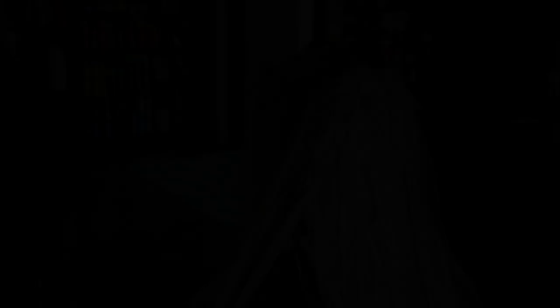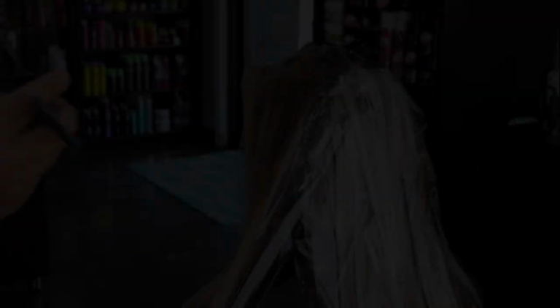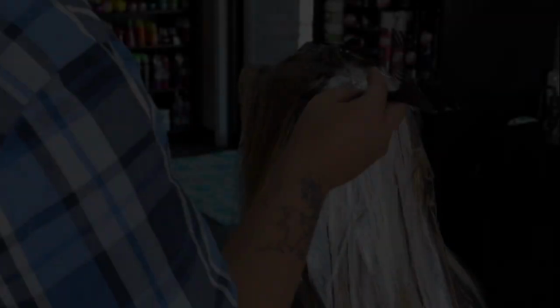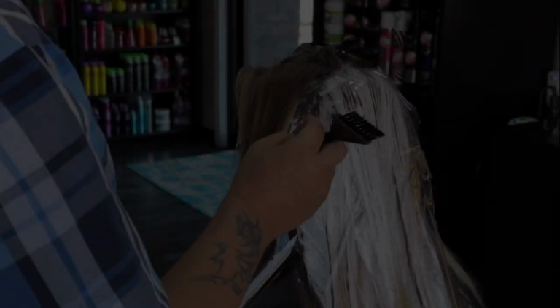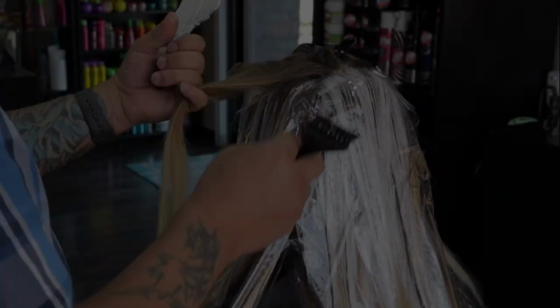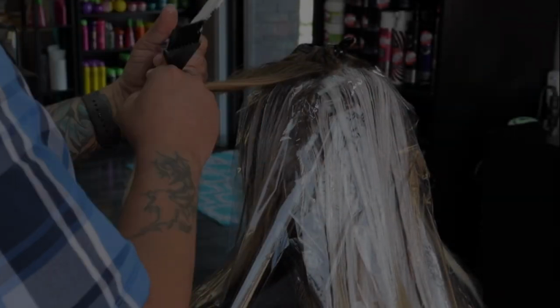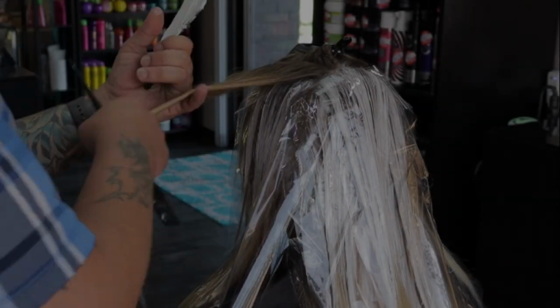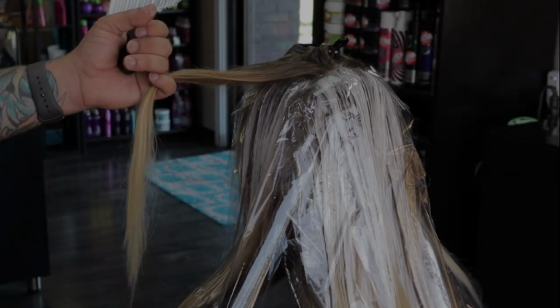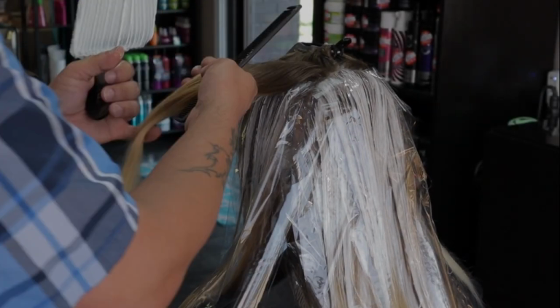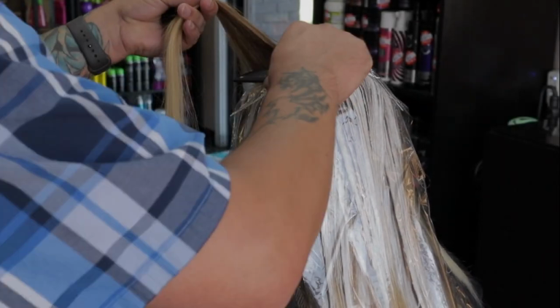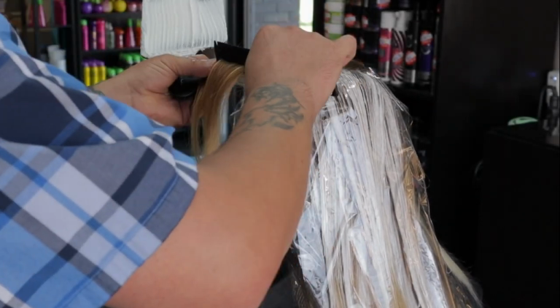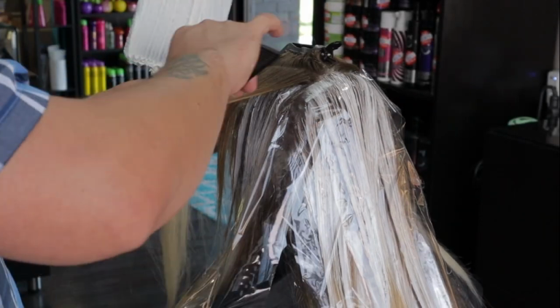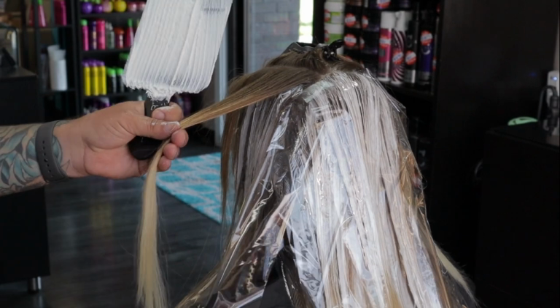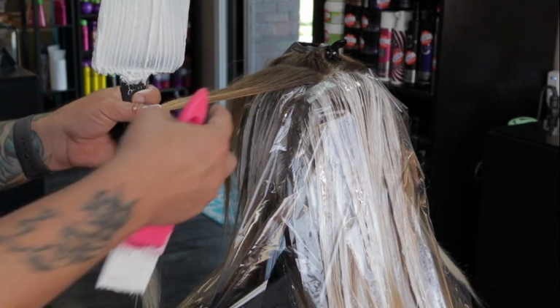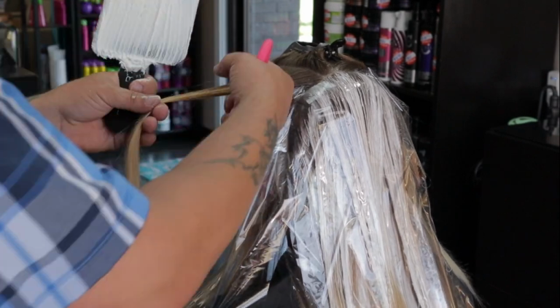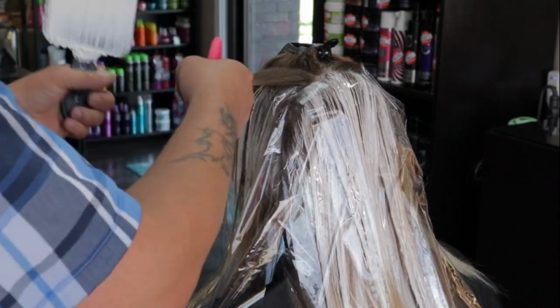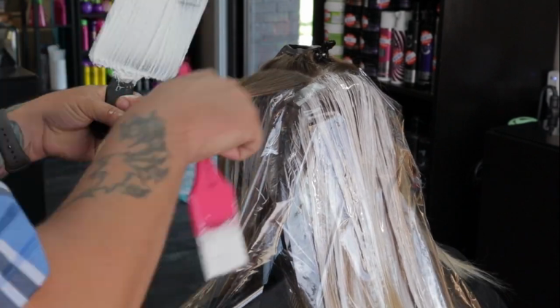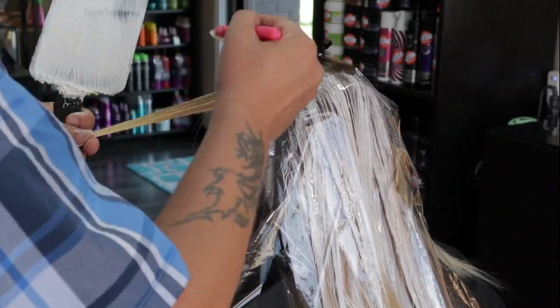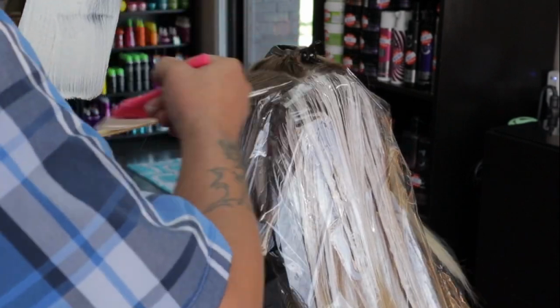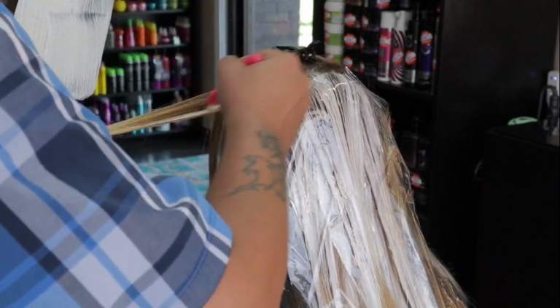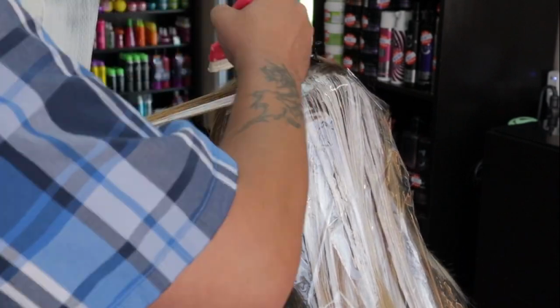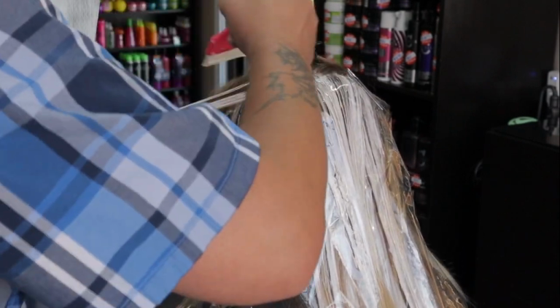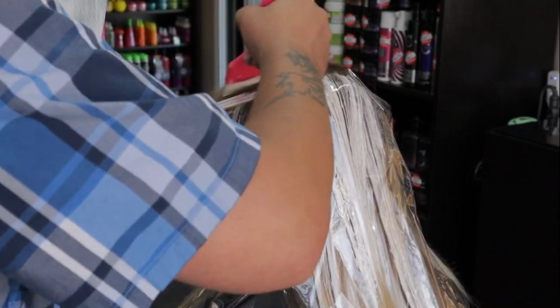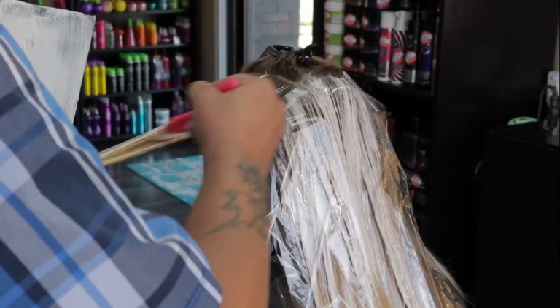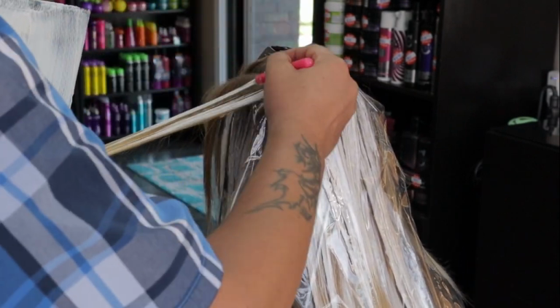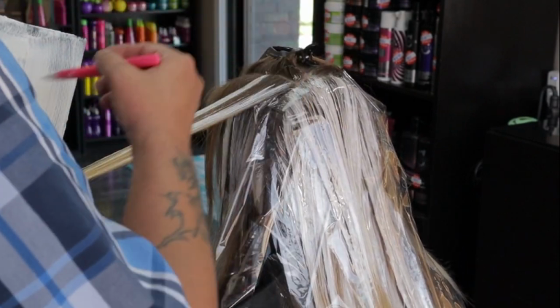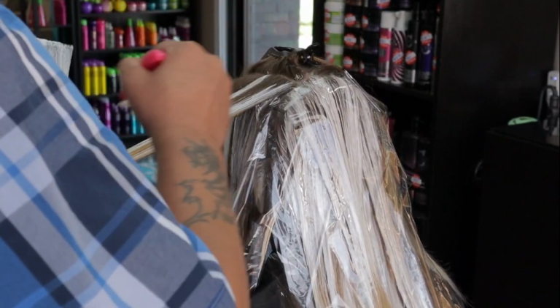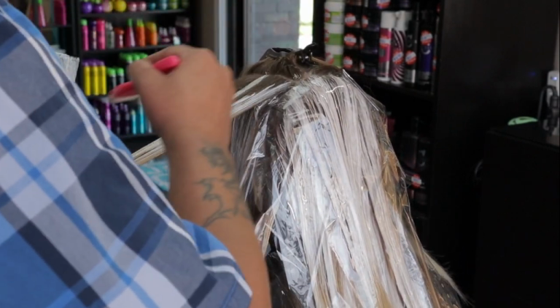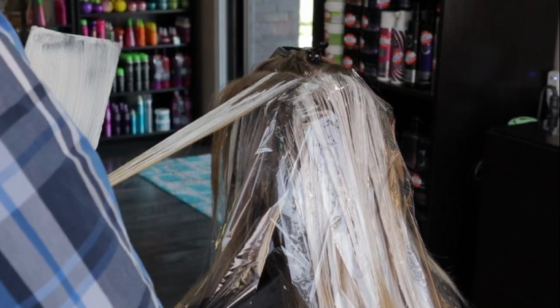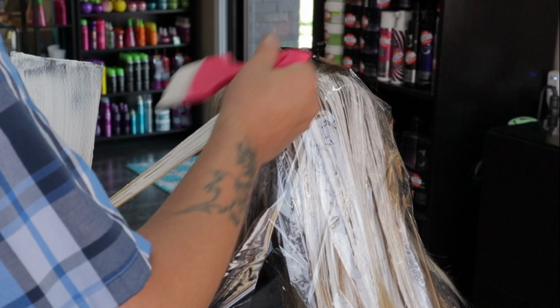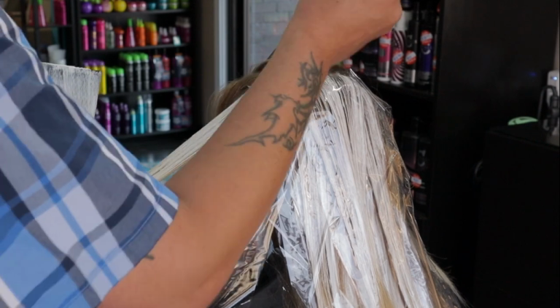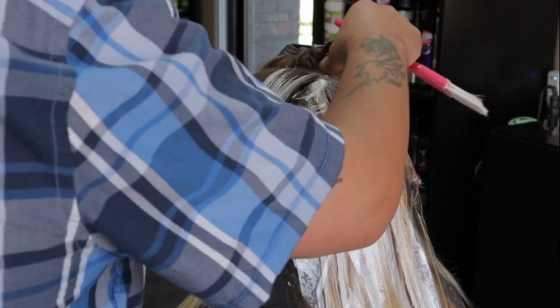On the last sections on top, I lay the lightener on a little heavier so that we achieve maximum brightness. The thicker the lightener is, the brighter it will lift.